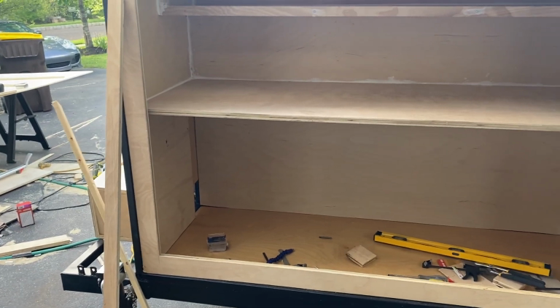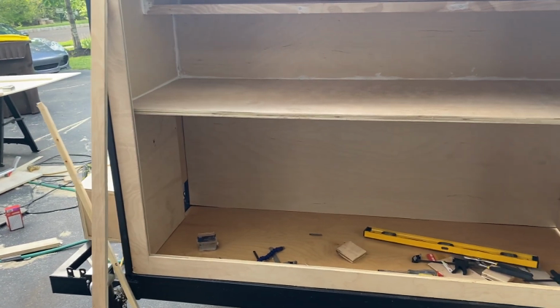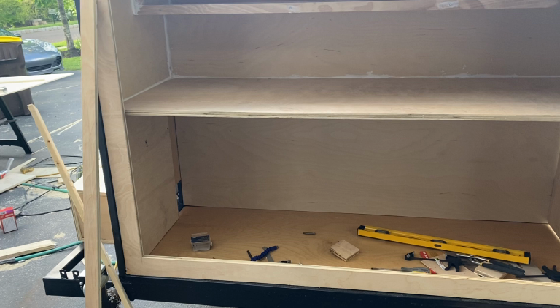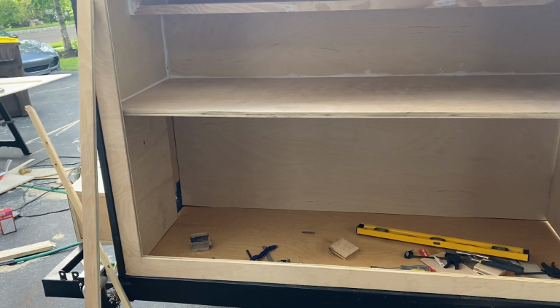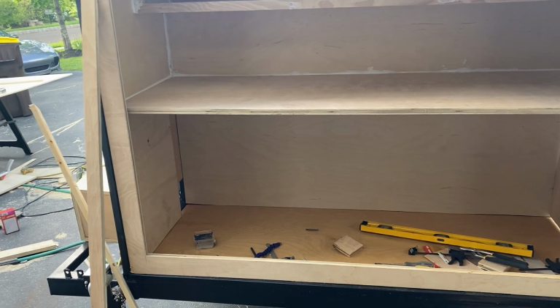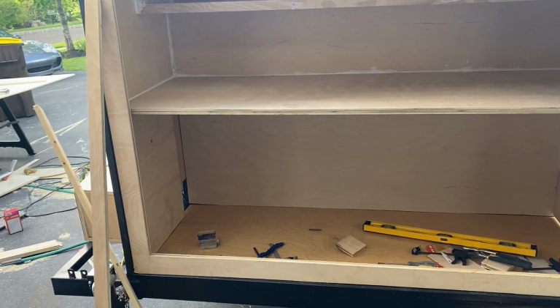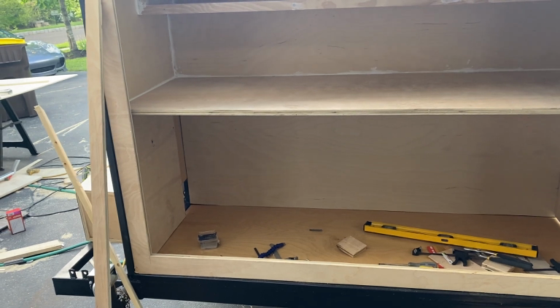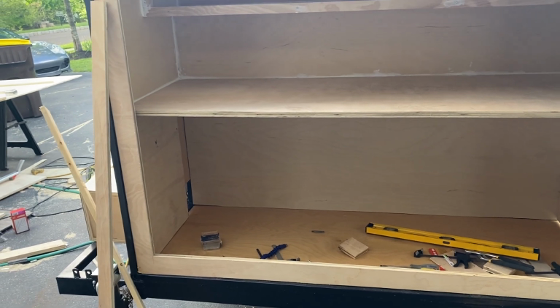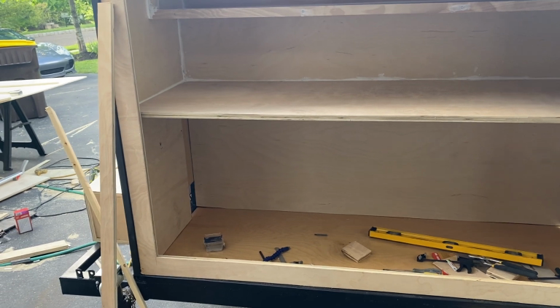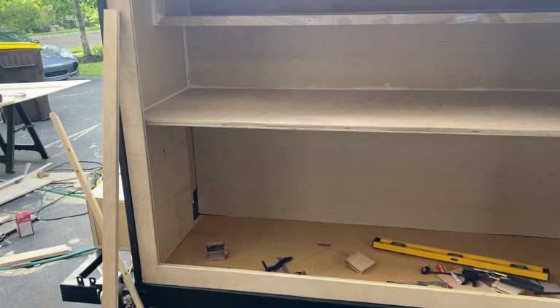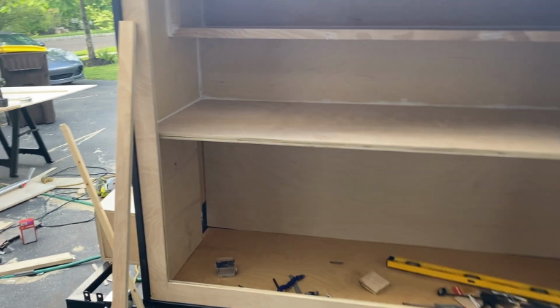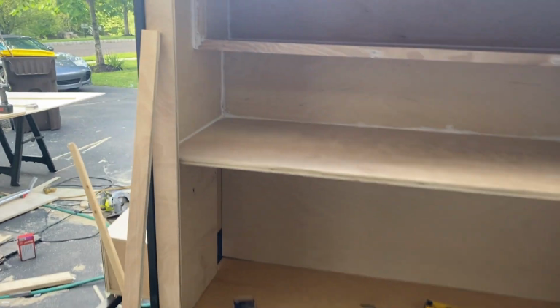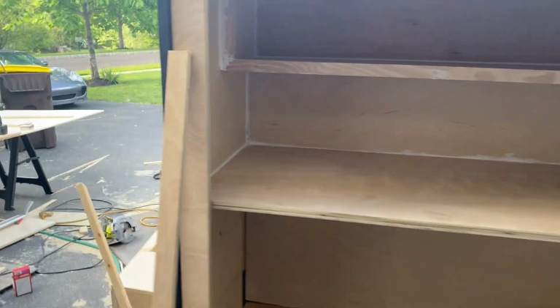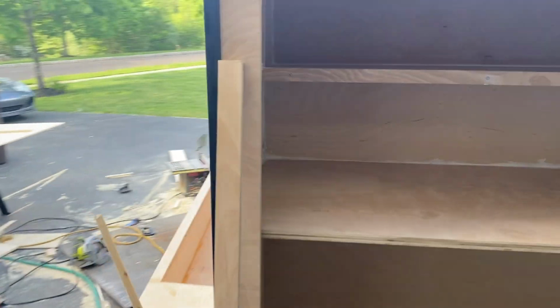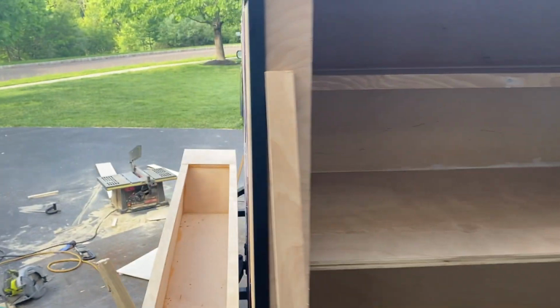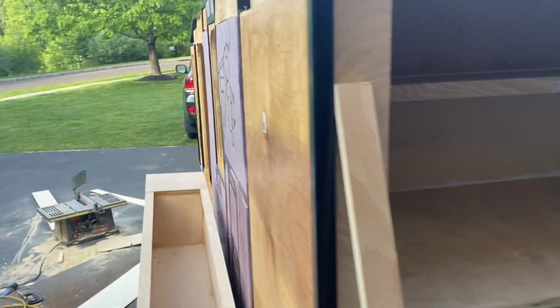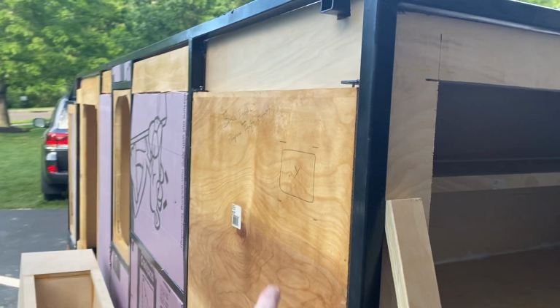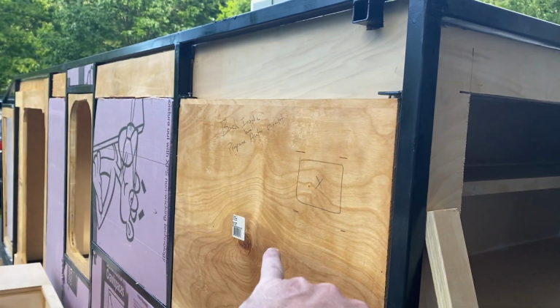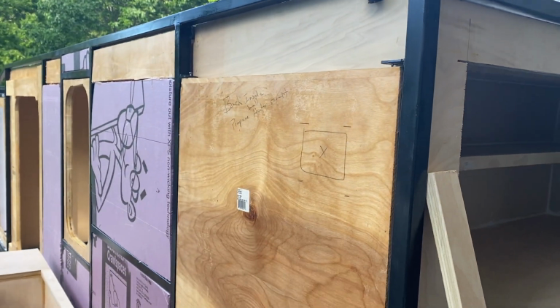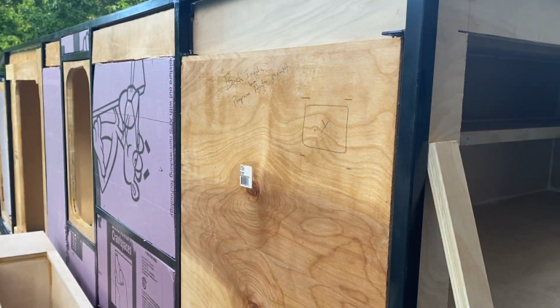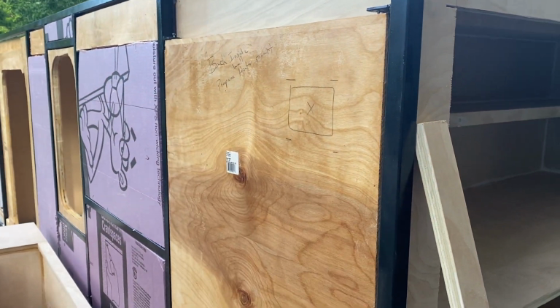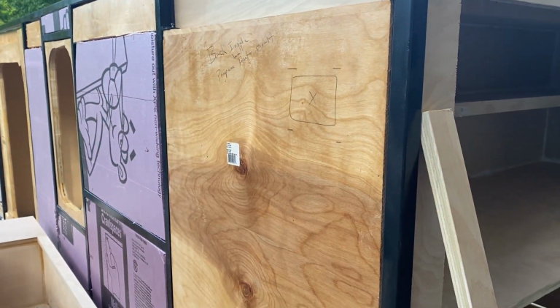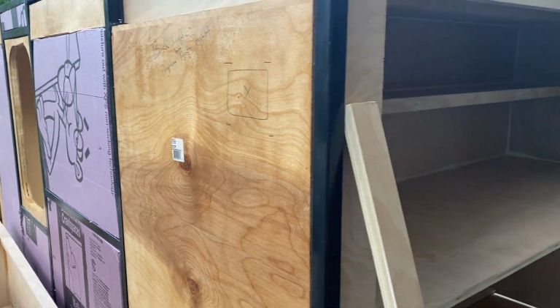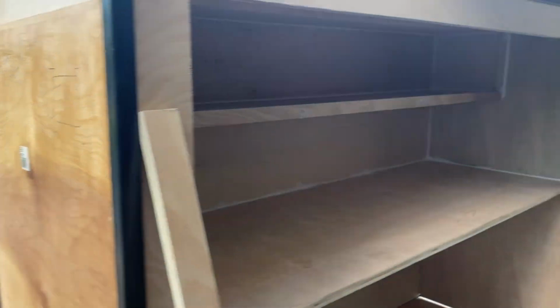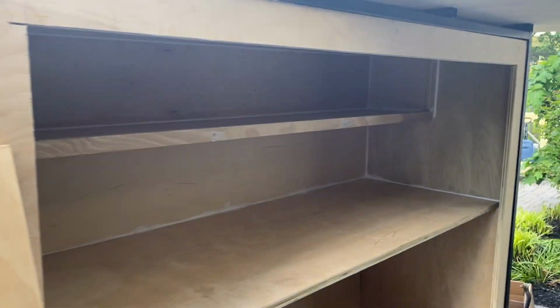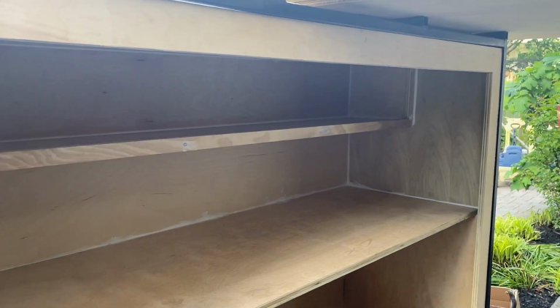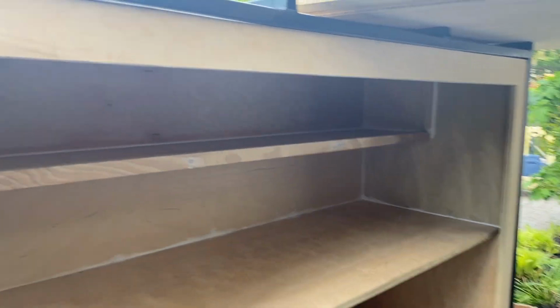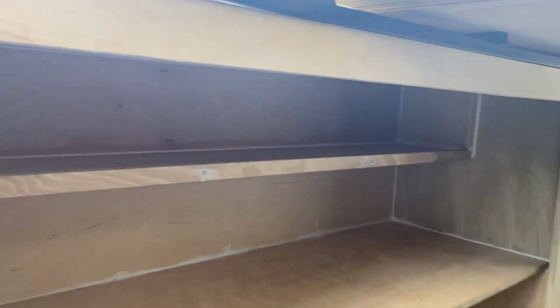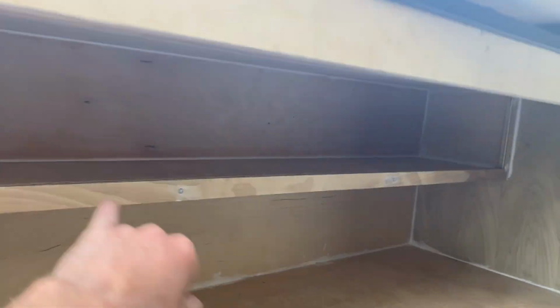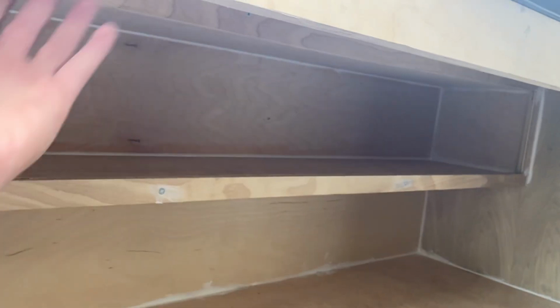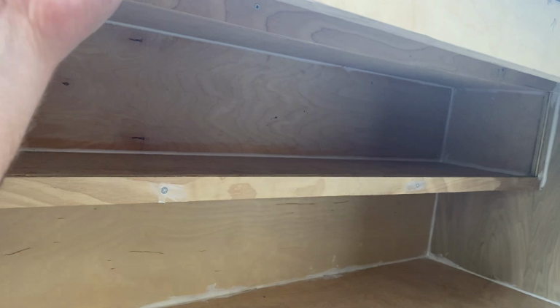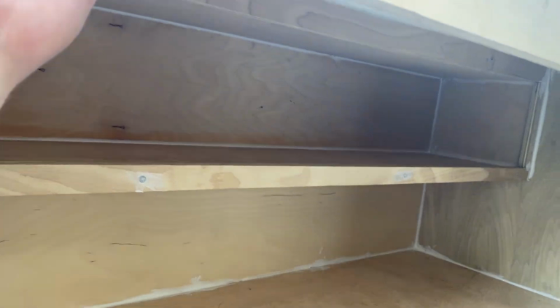I gotta see if they make one that has the external connection so you can hook the hose right up there, because I plan on putting the pelican up on this wall with the water heater.